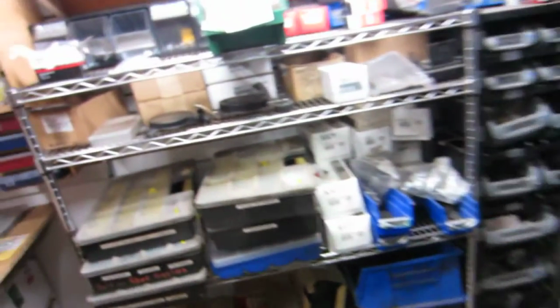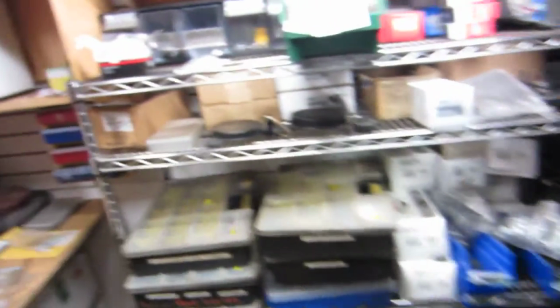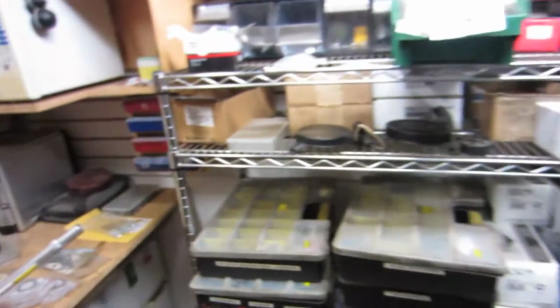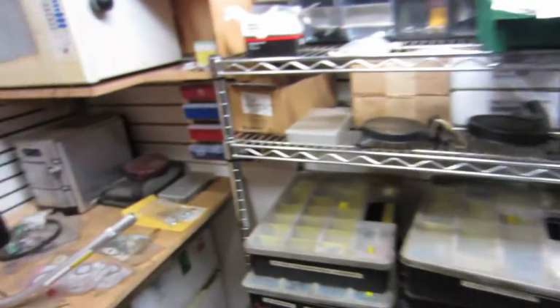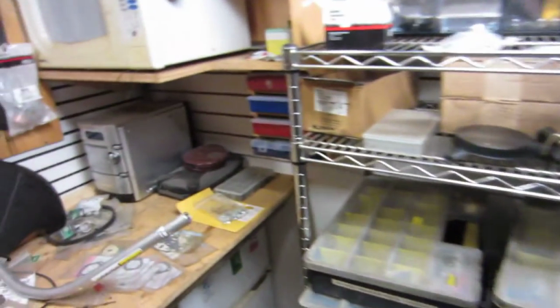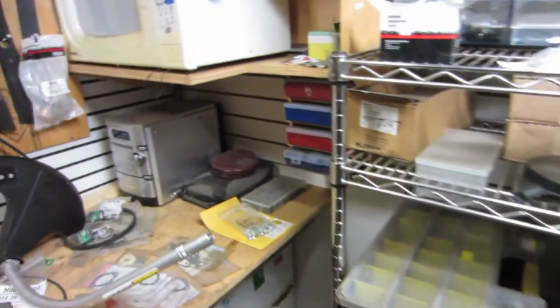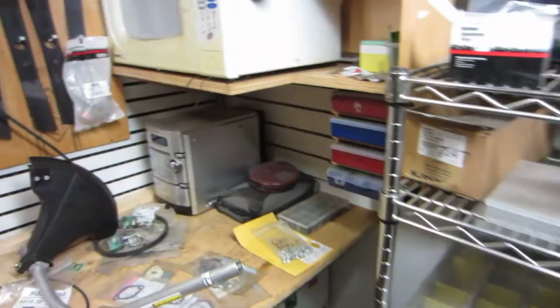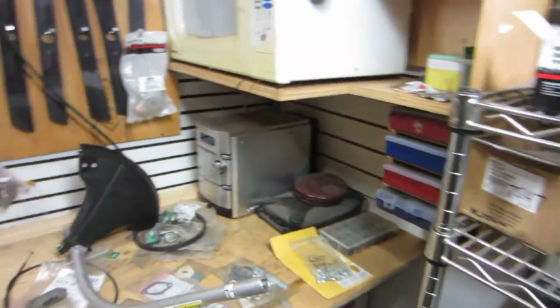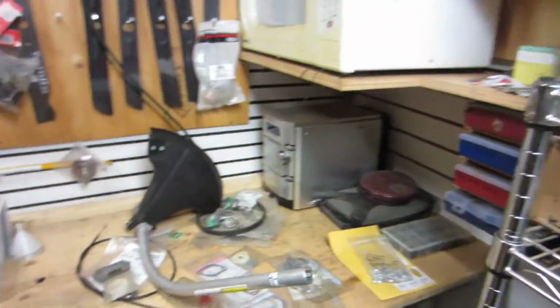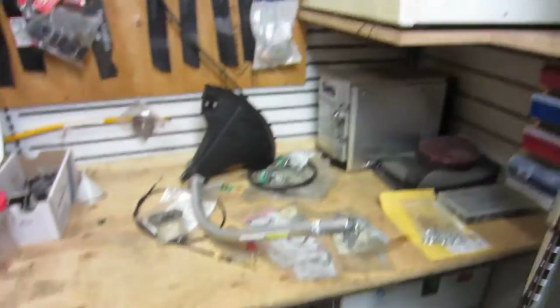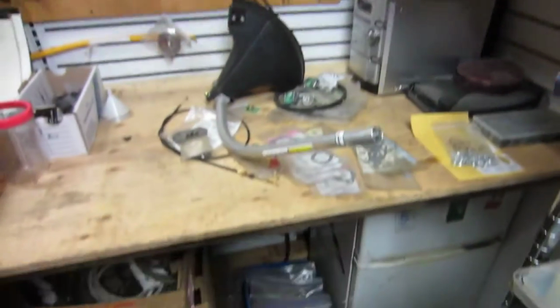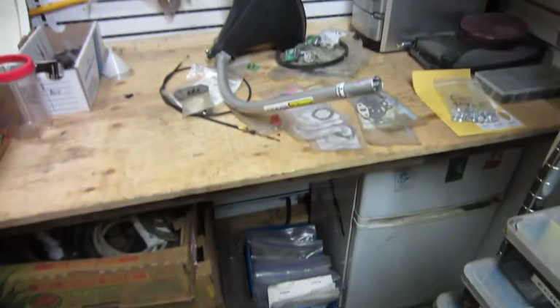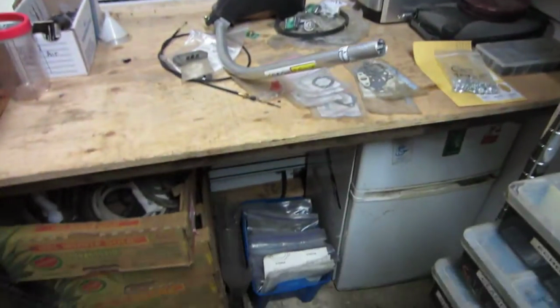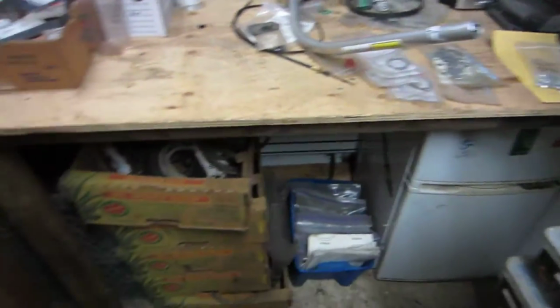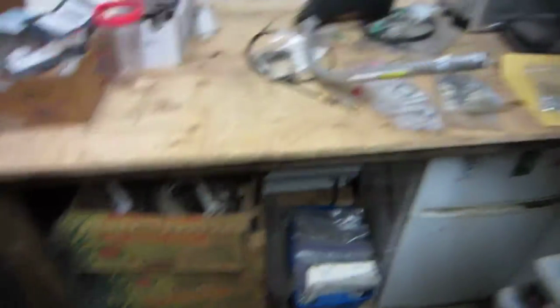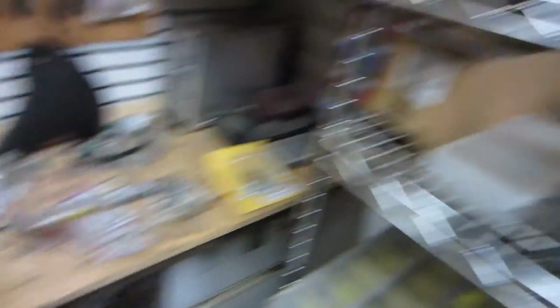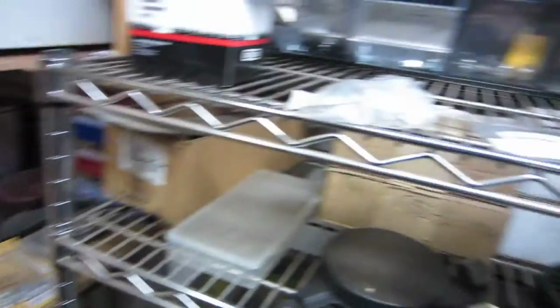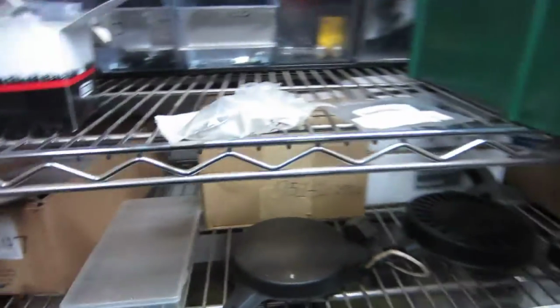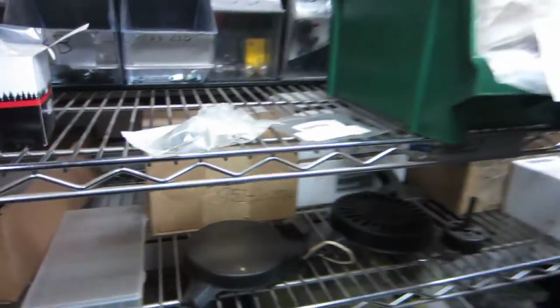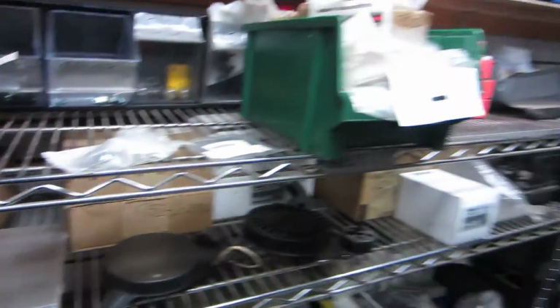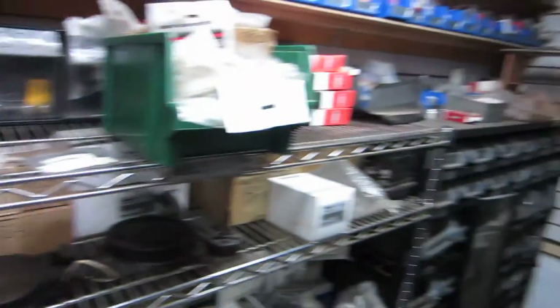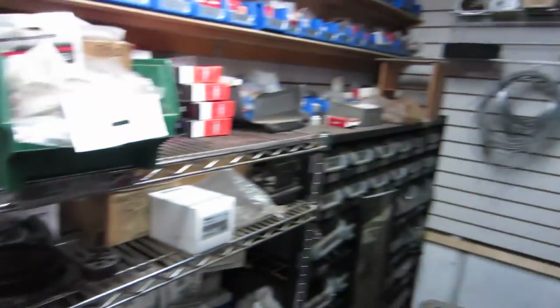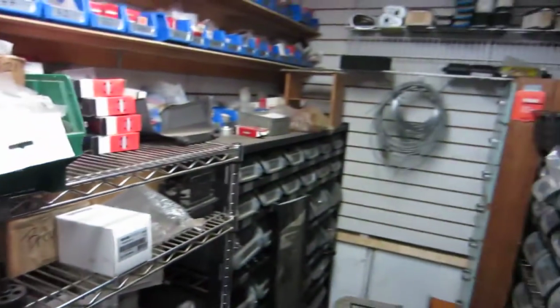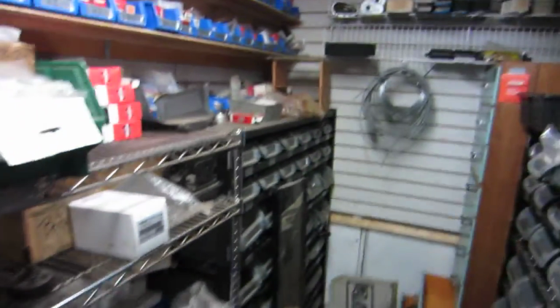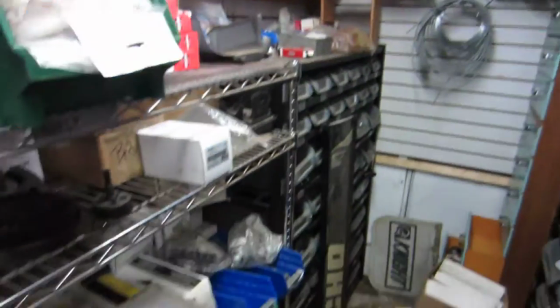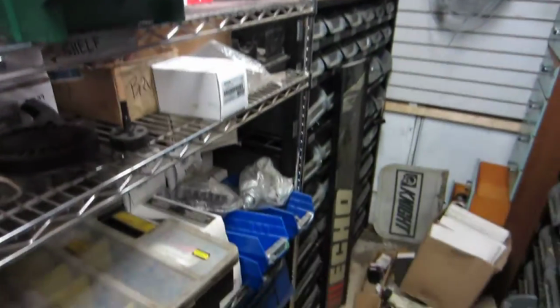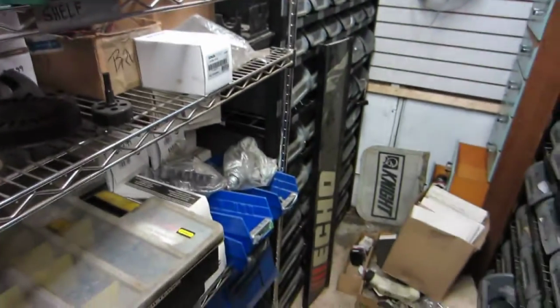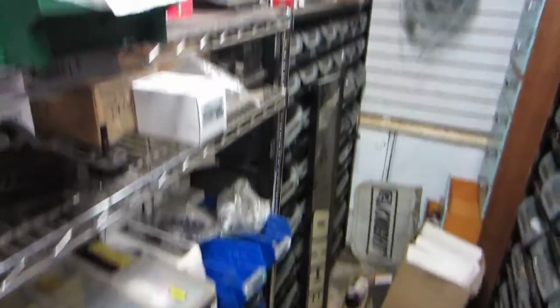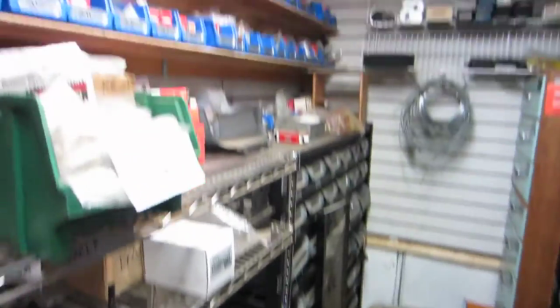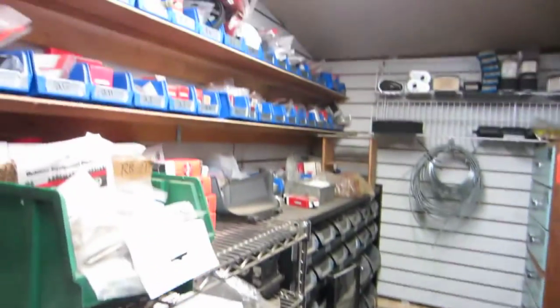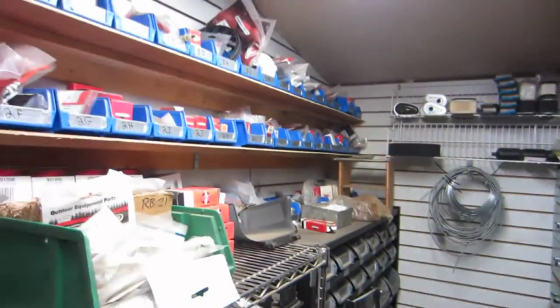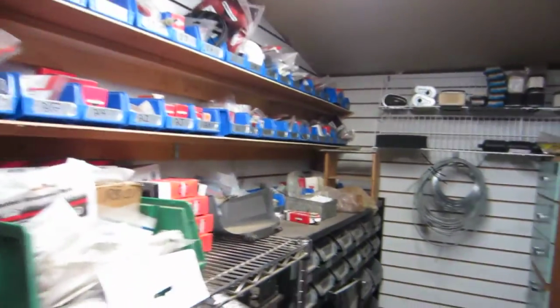This is the parts room. Keep all of our parts, just kind of sorted, you know.